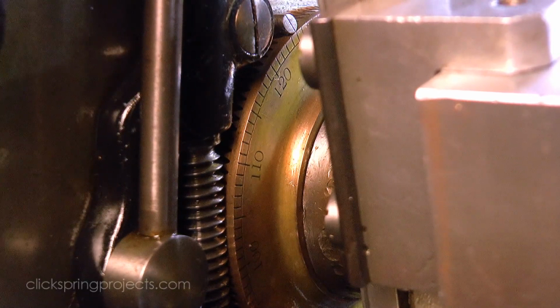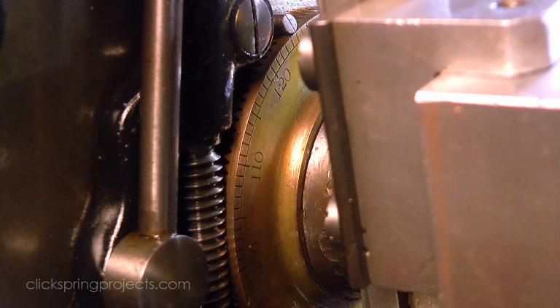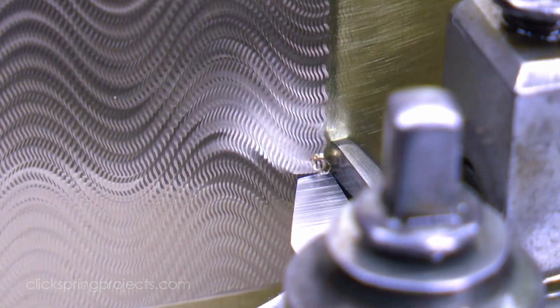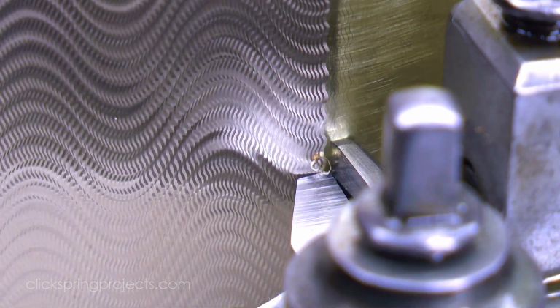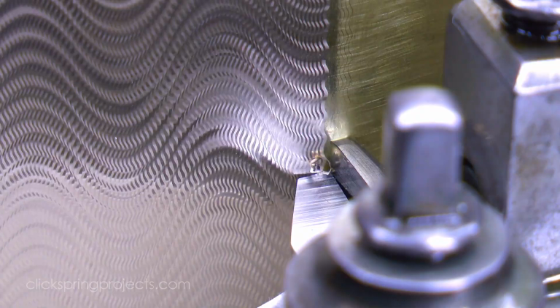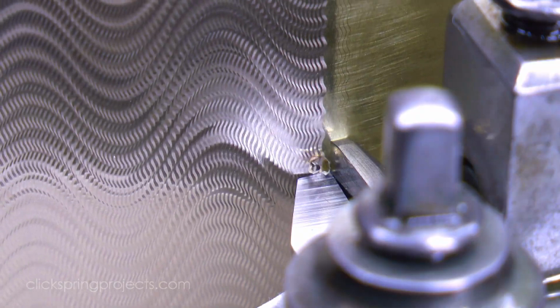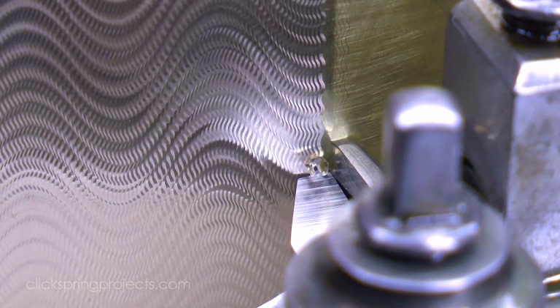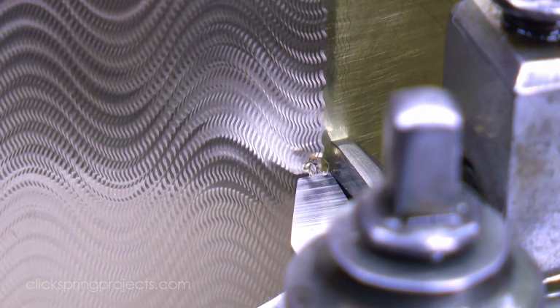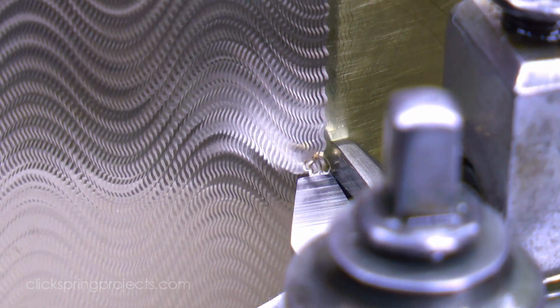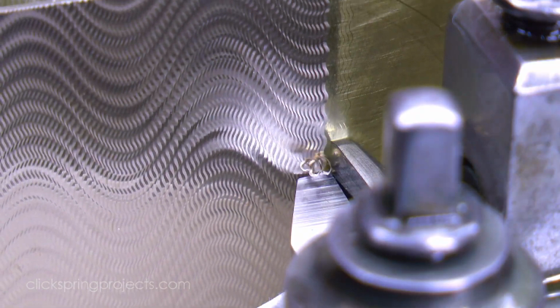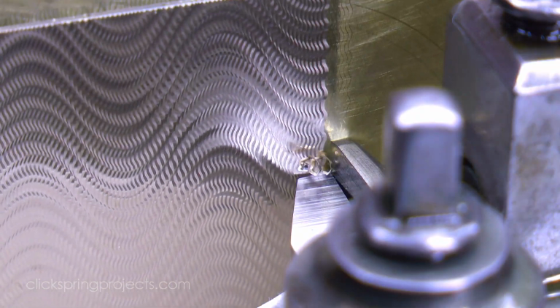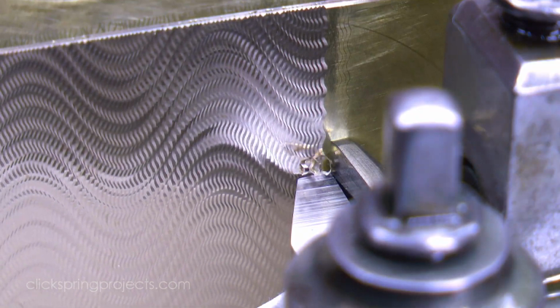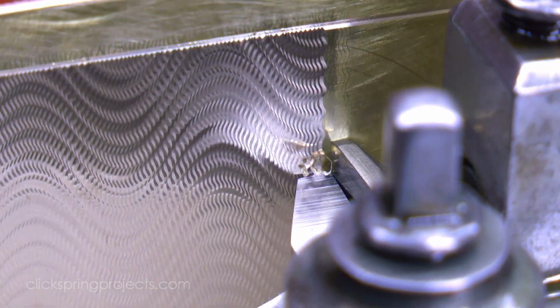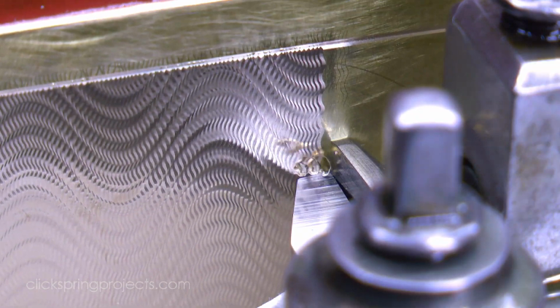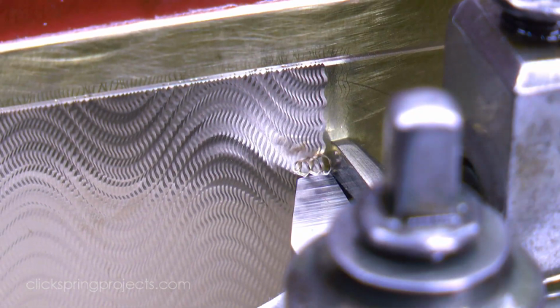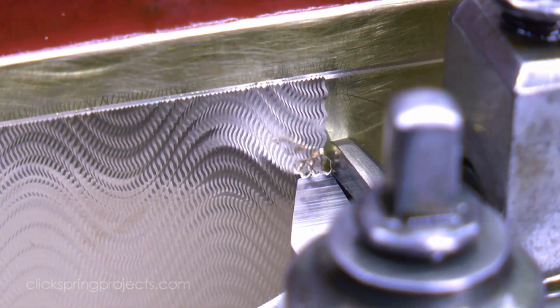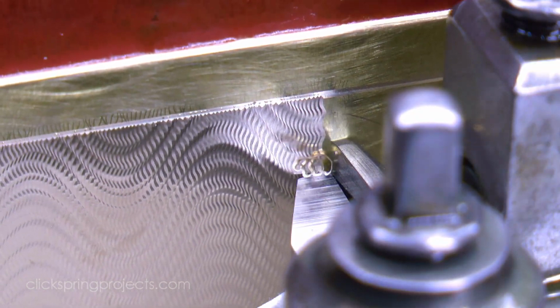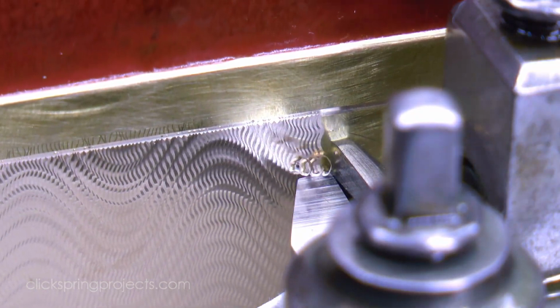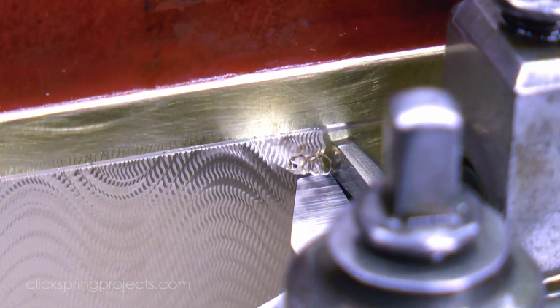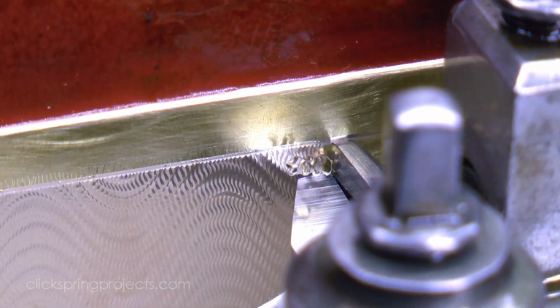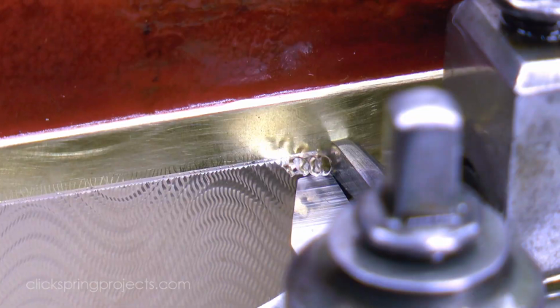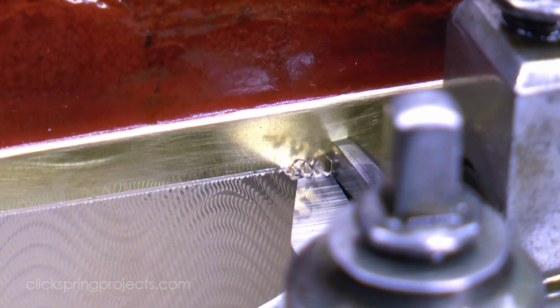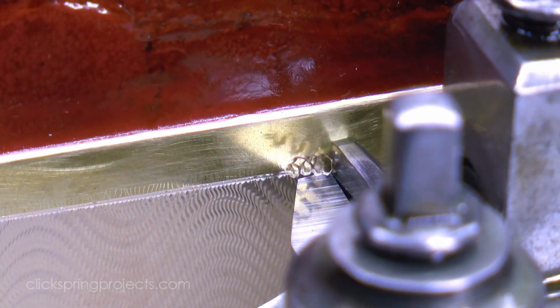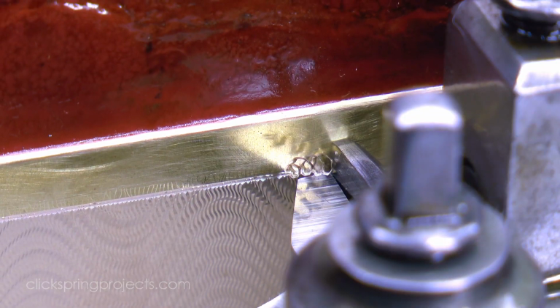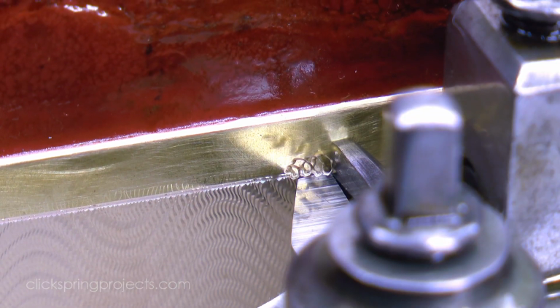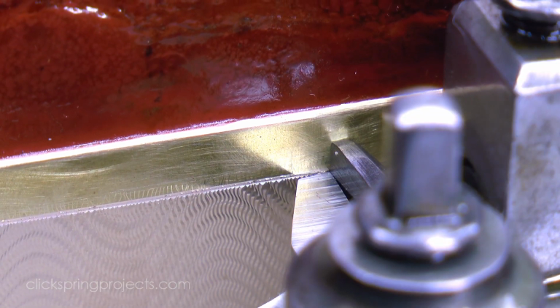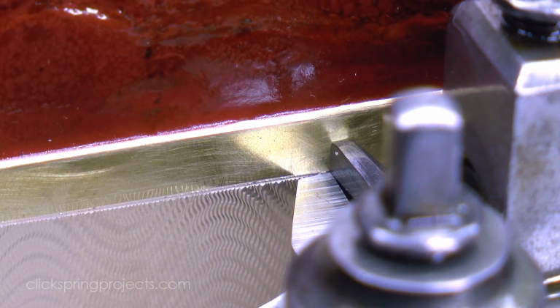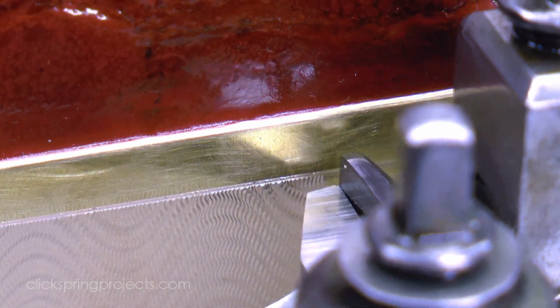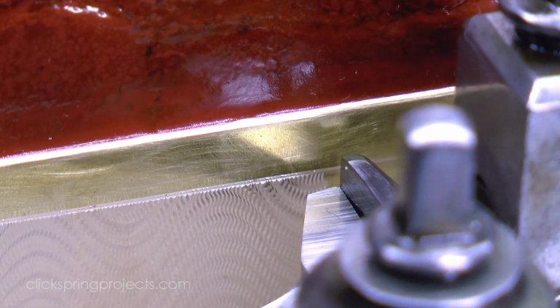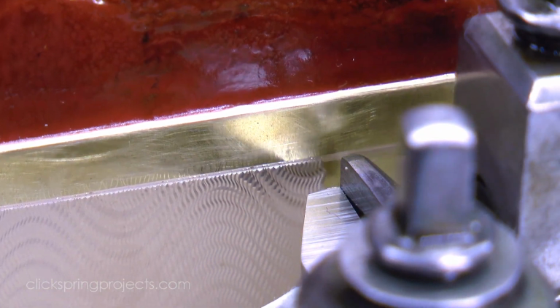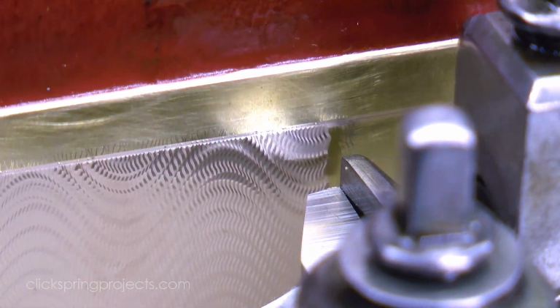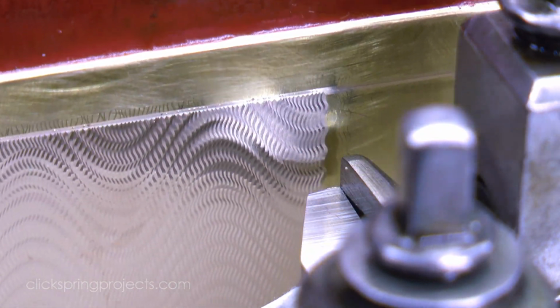And the patterns more often than not are cut with the intention that they generate a pleasing textured or optical effect, which of course is part of the great appeal of this sort of machine engraving.